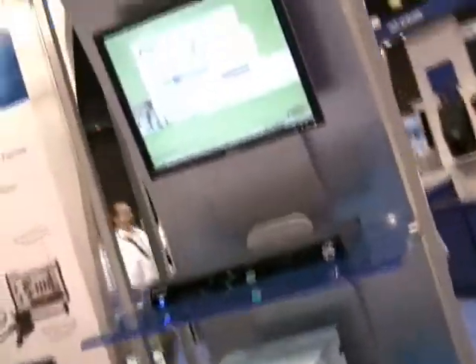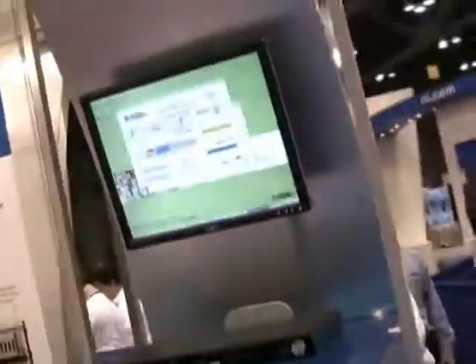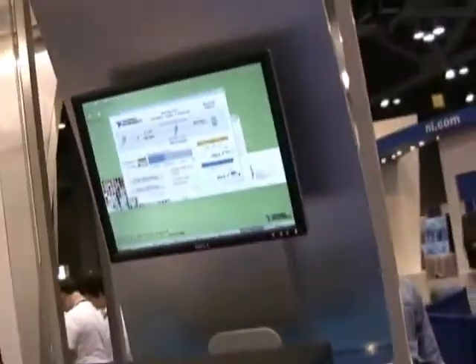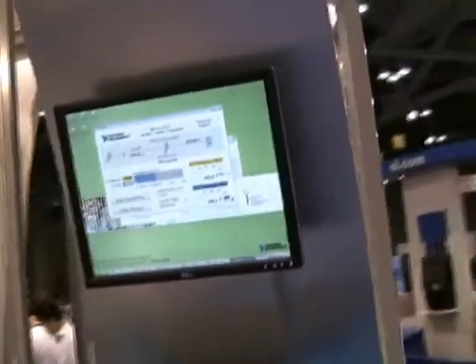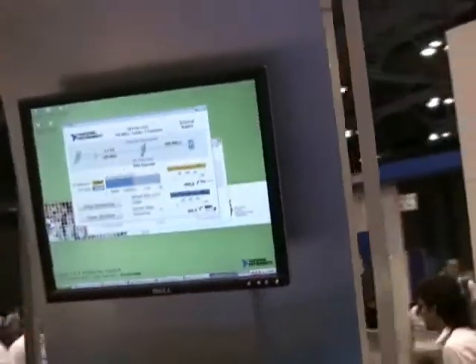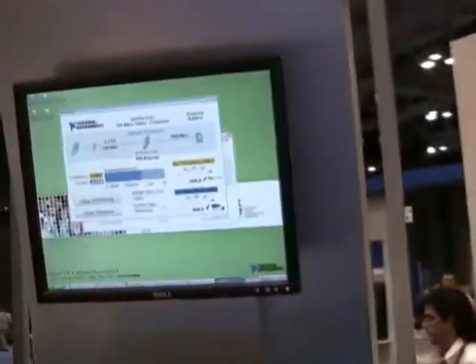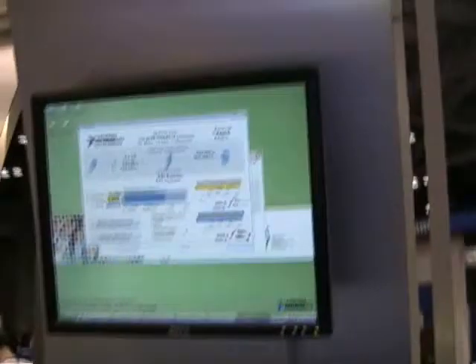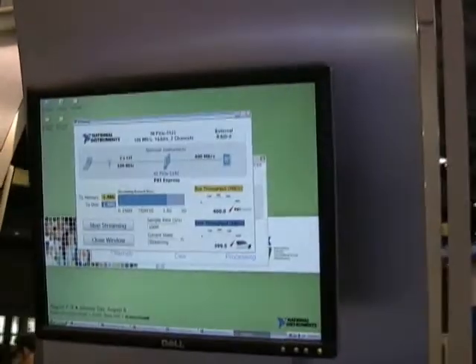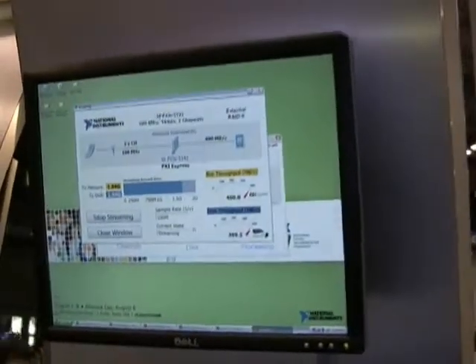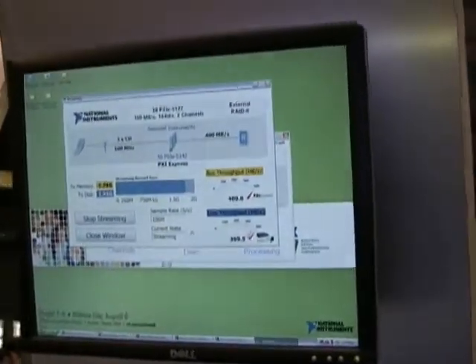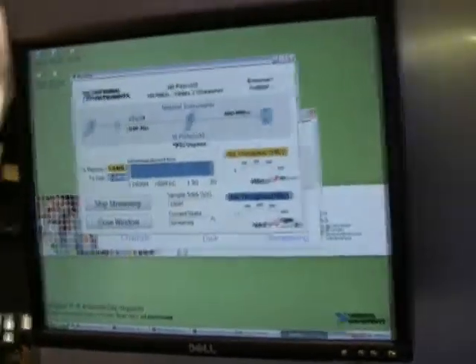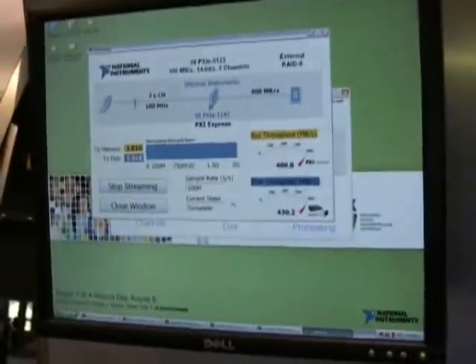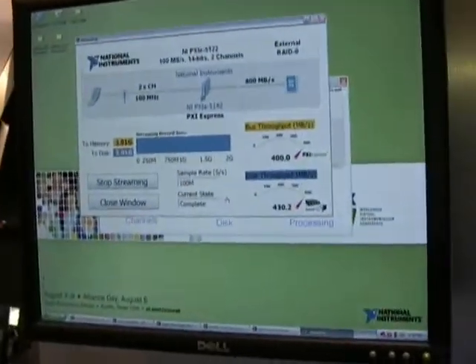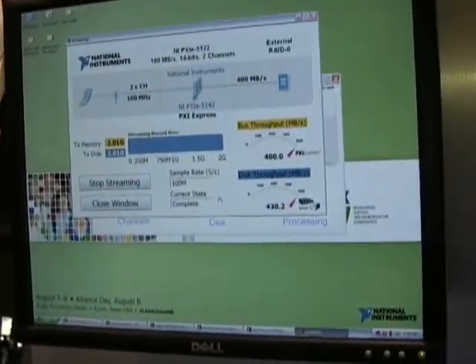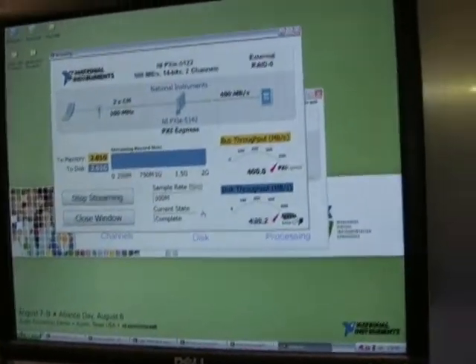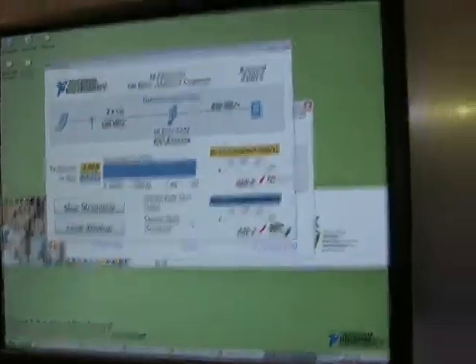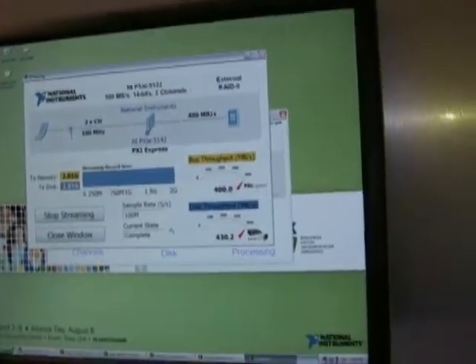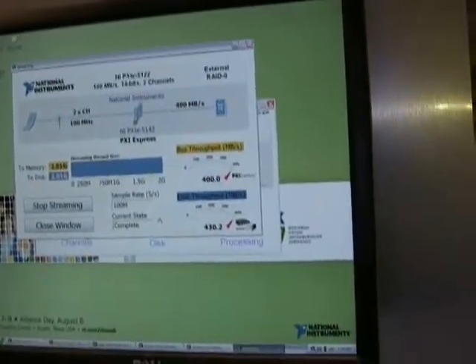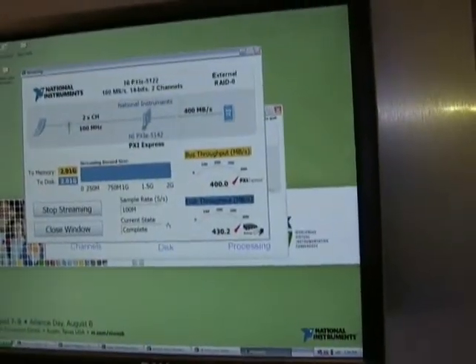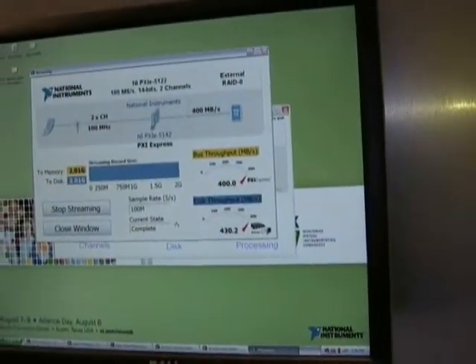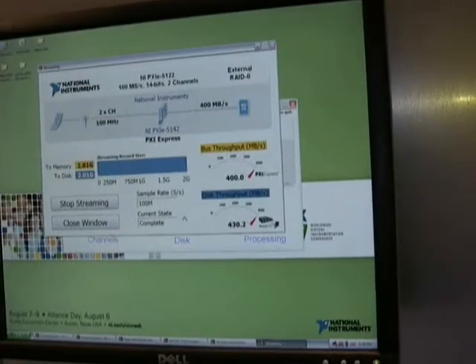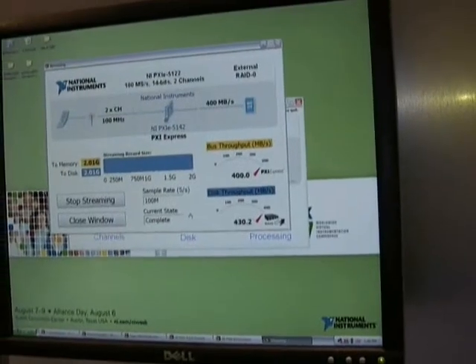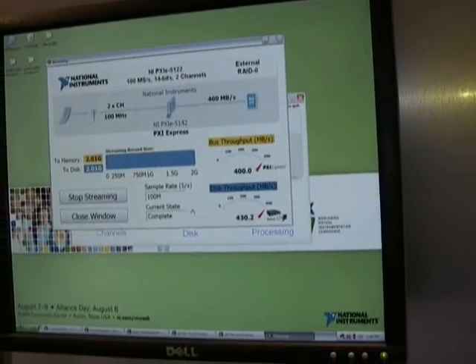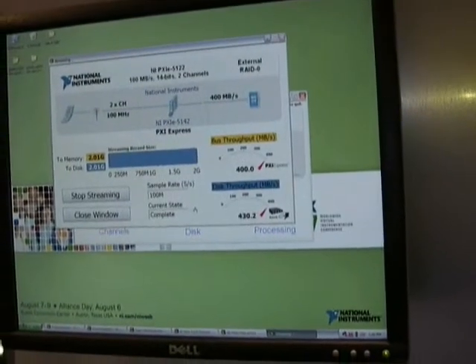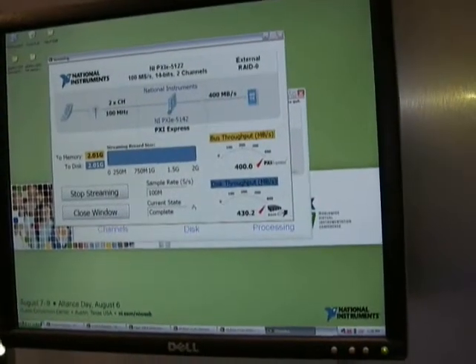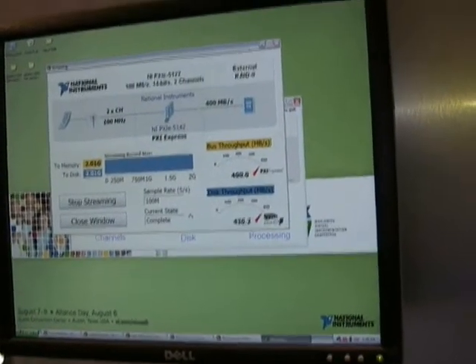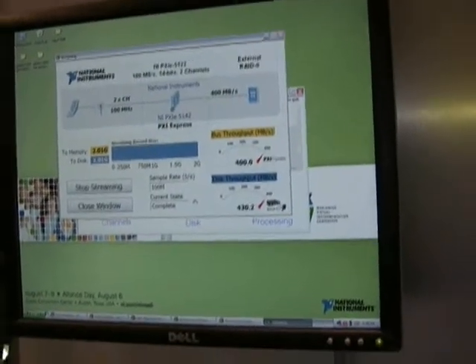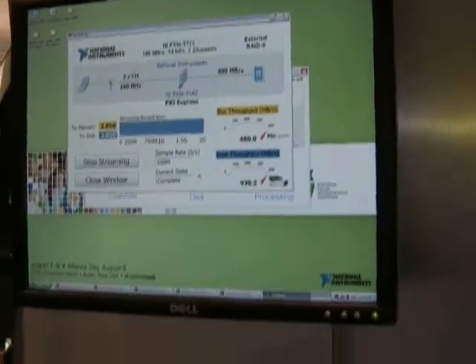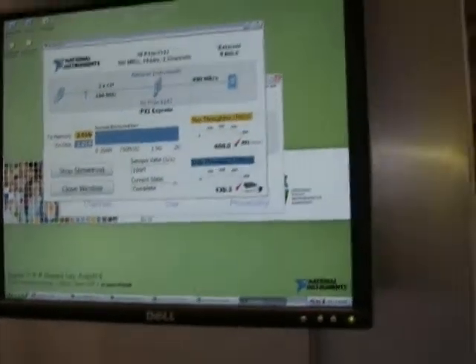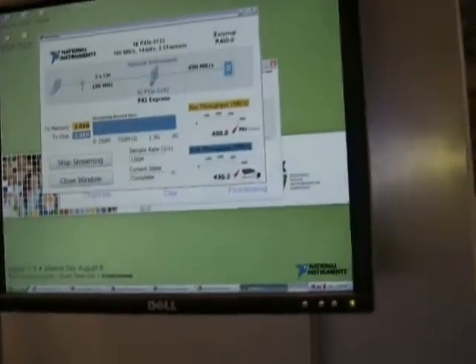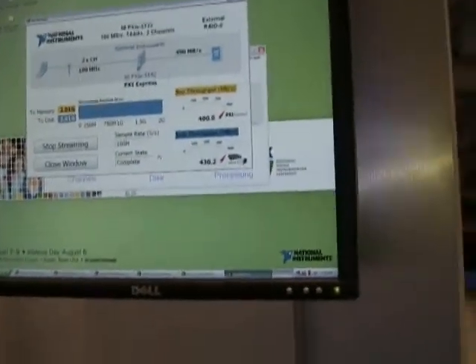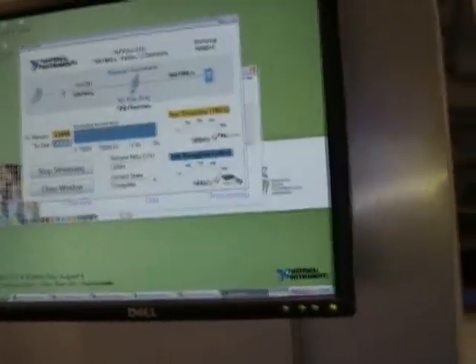We're acquiring across the bus at 400 megabytes per second. At the same time, we're writing out to the RAID array at 400 megabytes per second as well. So as long as we have storage space on the RAID controller, we're able to stream out at the maximum acquisition rate of the digitizer.